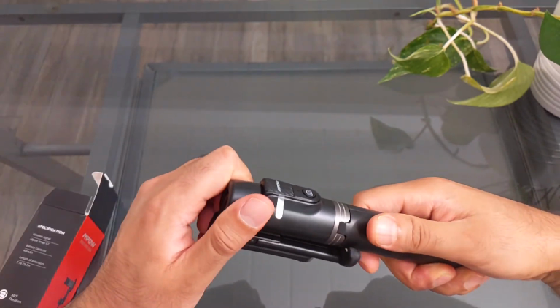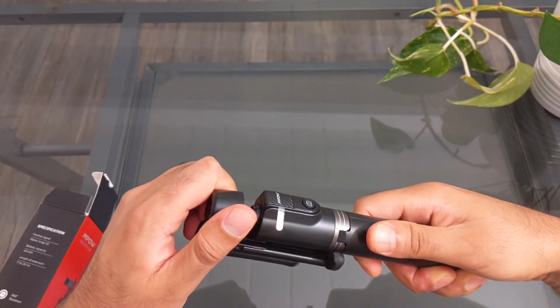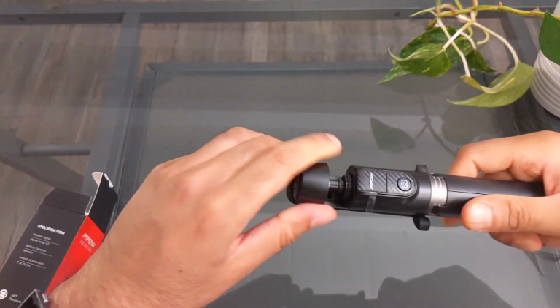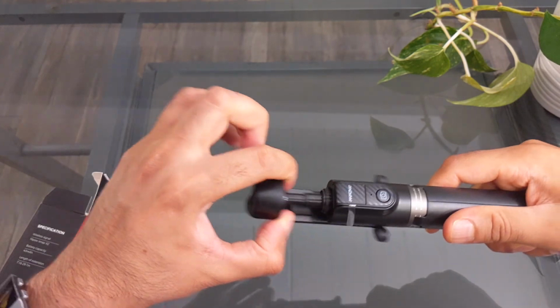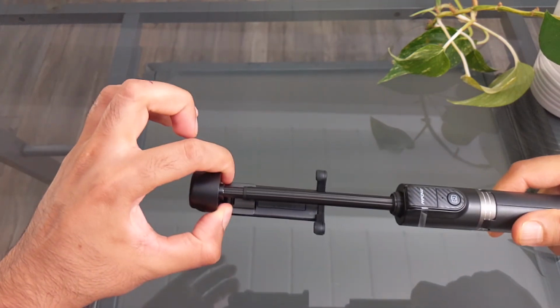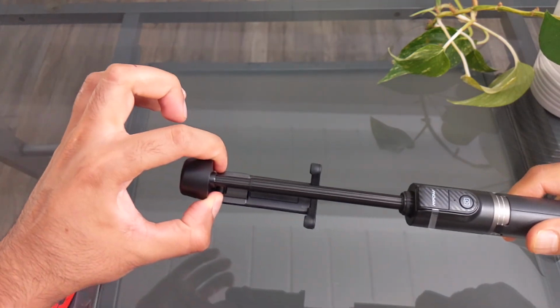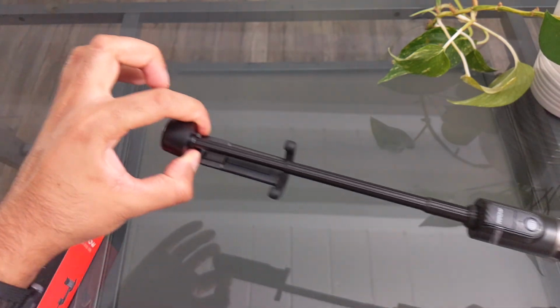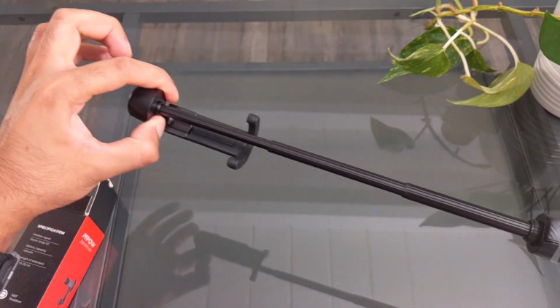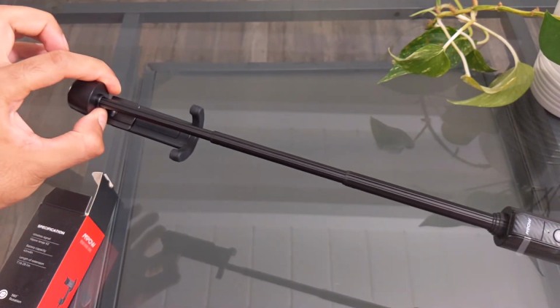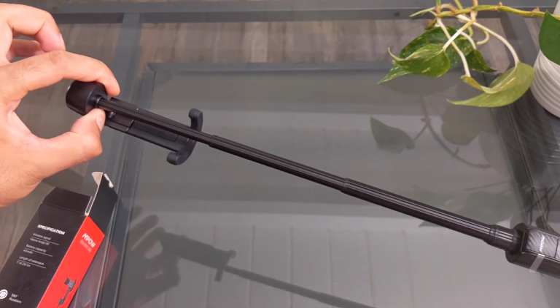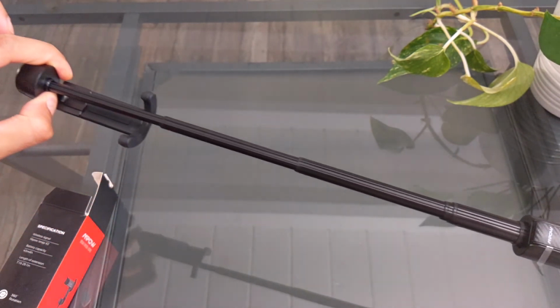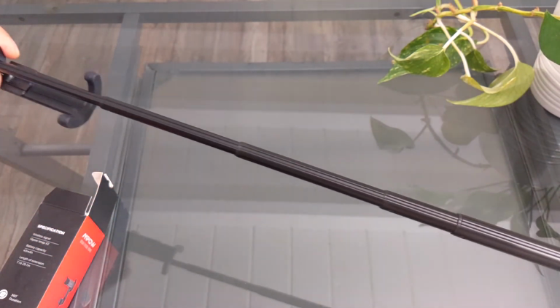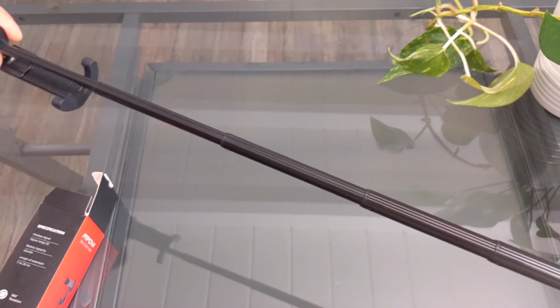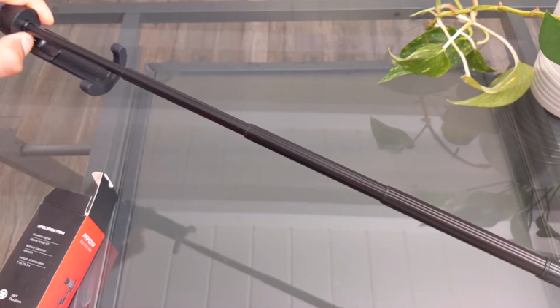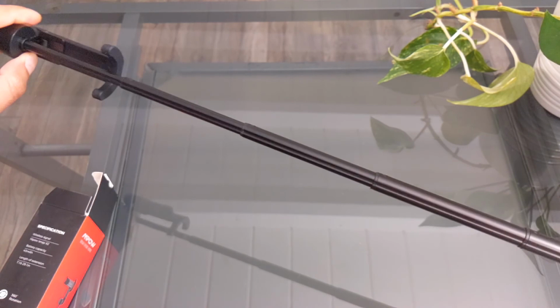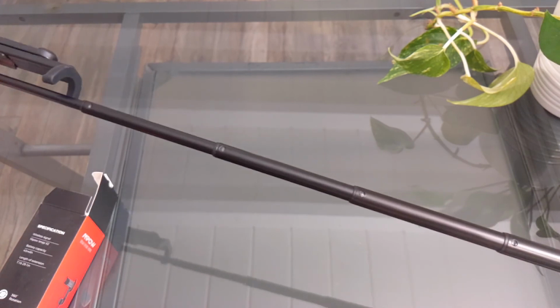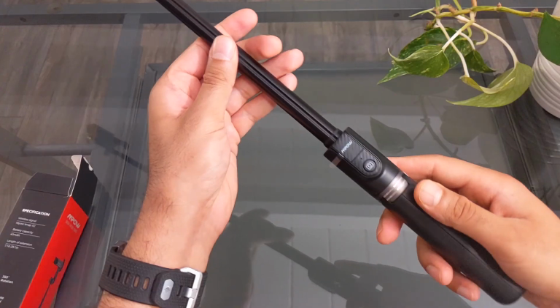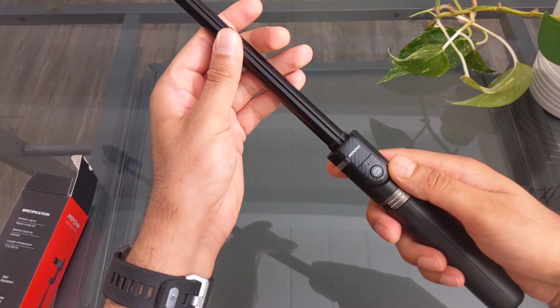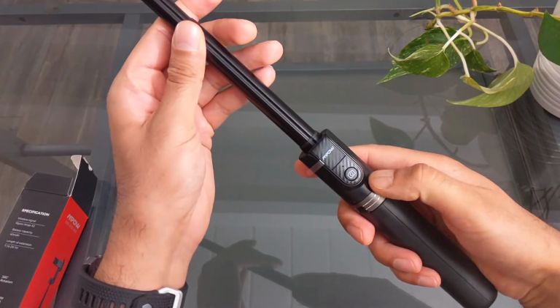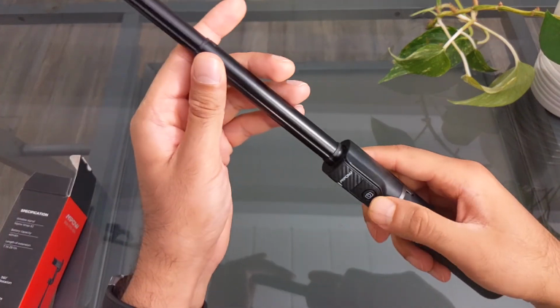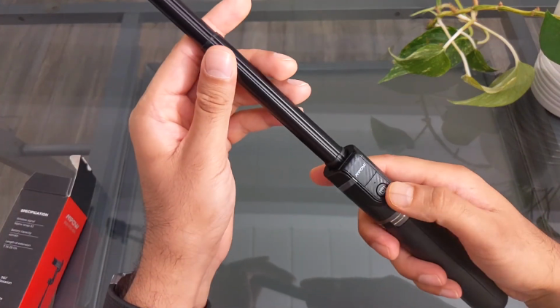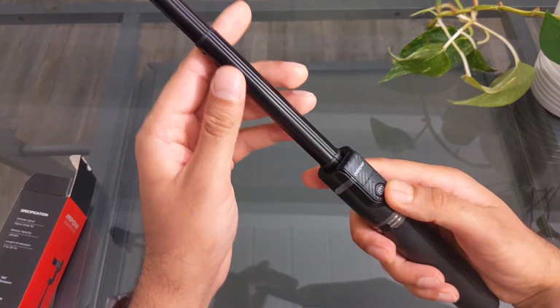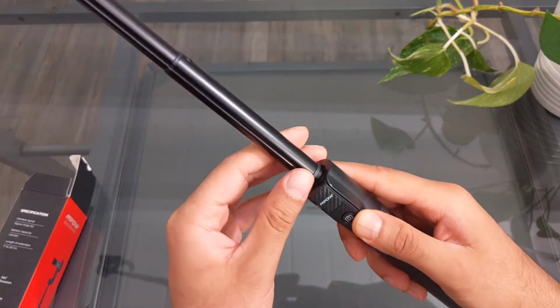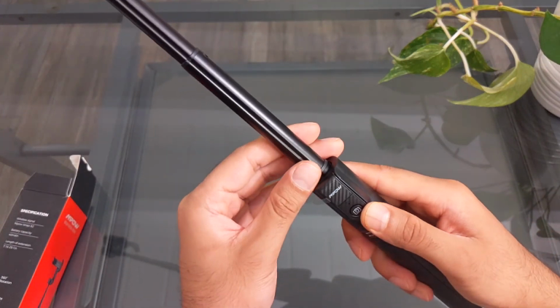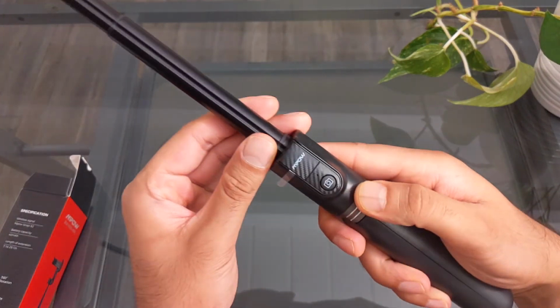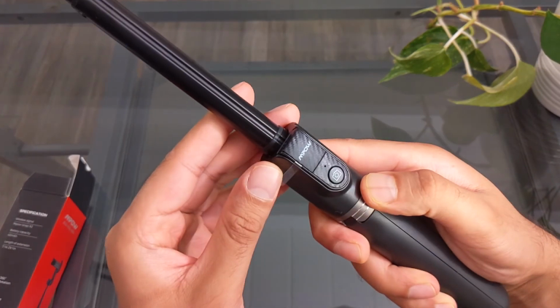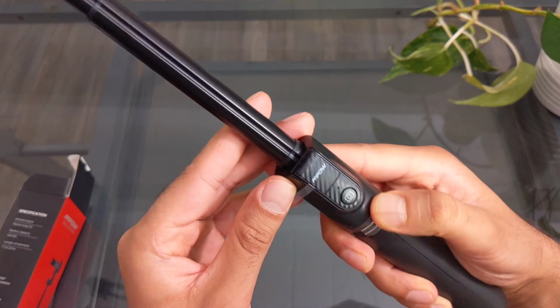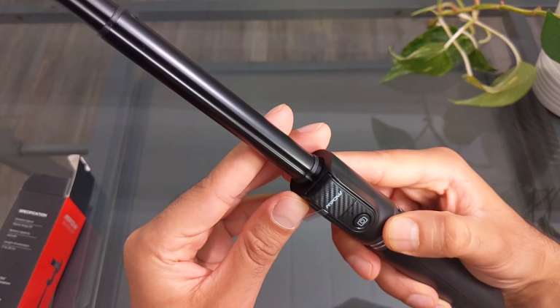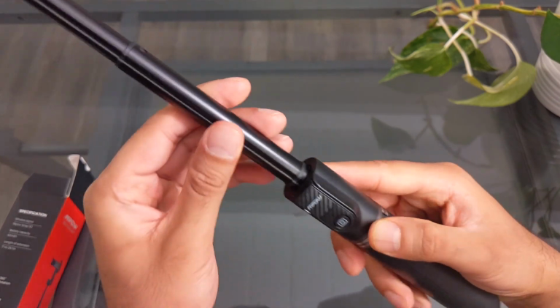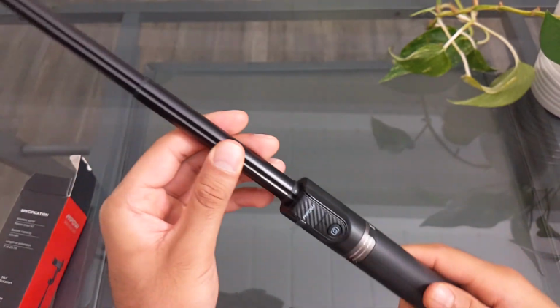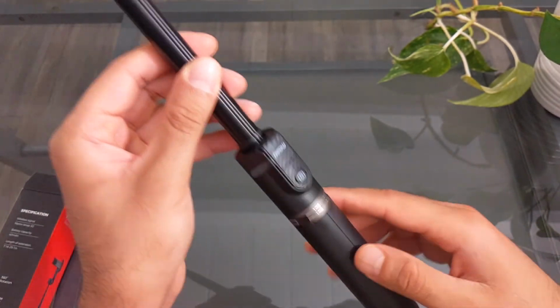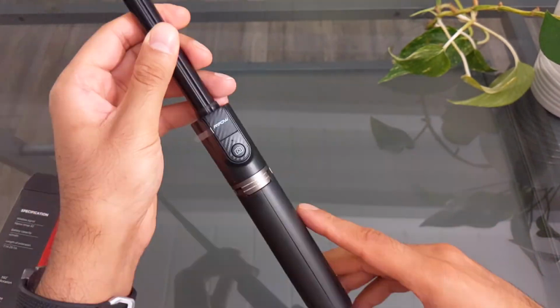Let's try pulling it out. It's like an antenna-type pull mechanism. The rated length on this is 7 inches to 29.1 inches. It's got a little remote control over here as well, which I'm assuming is detachable.